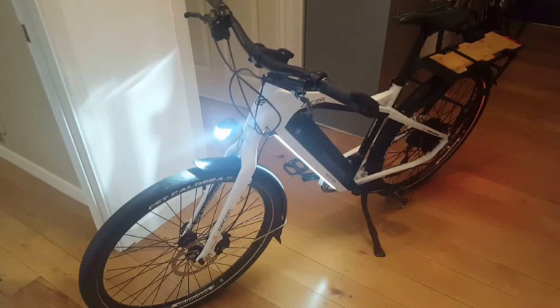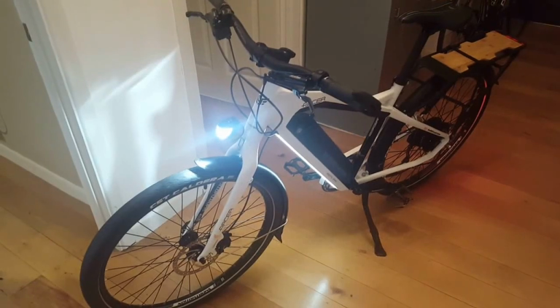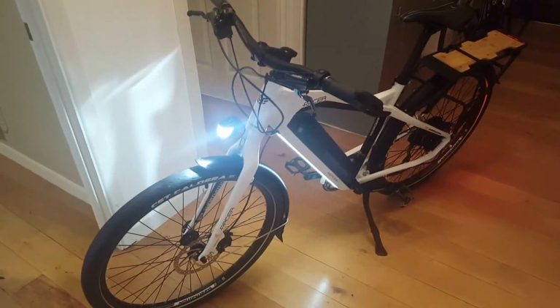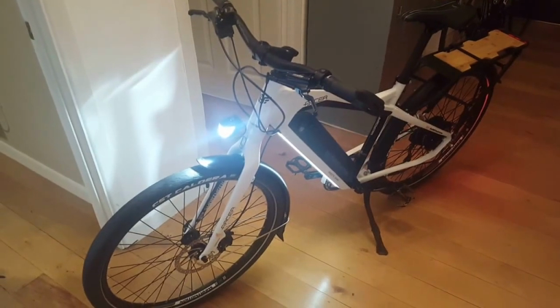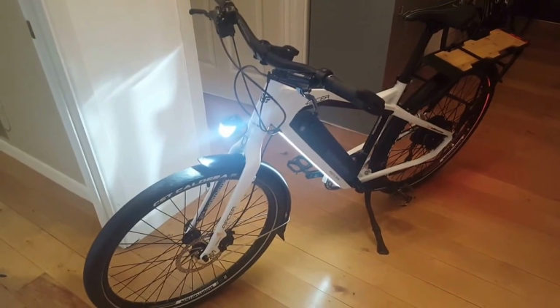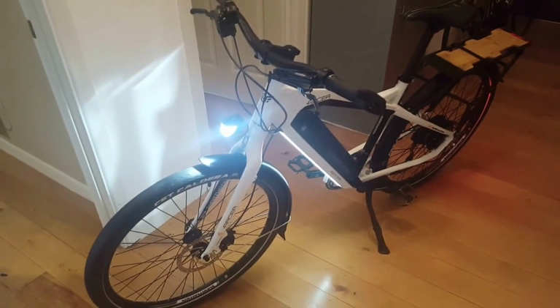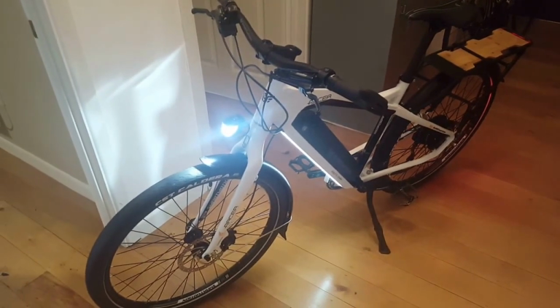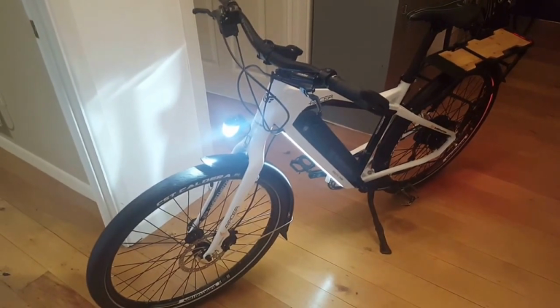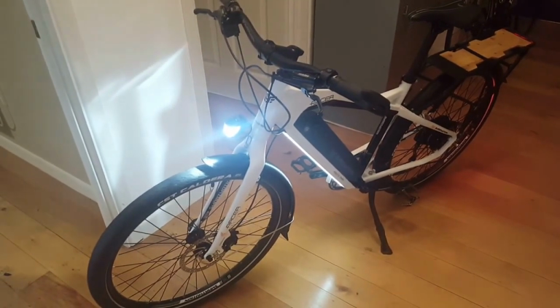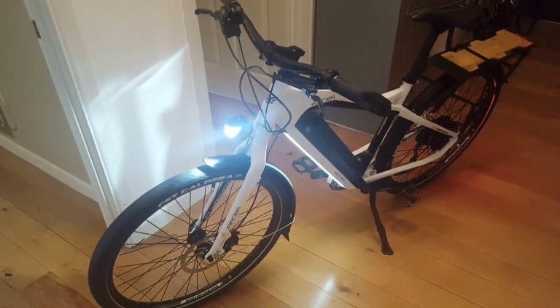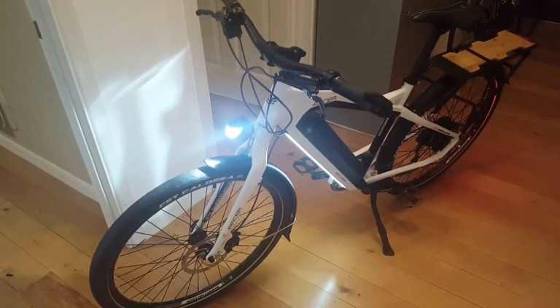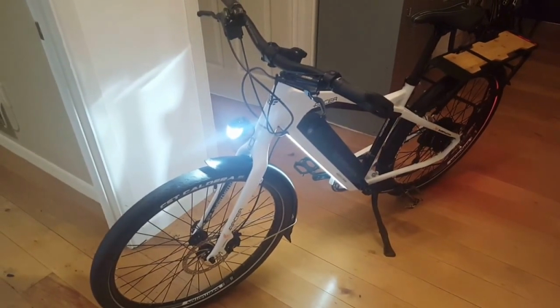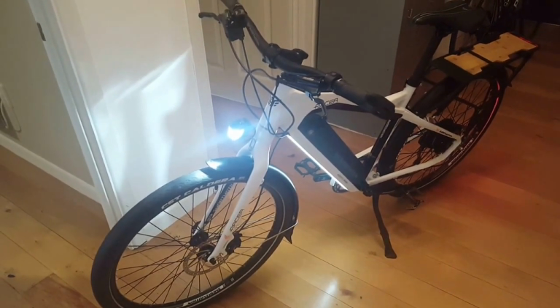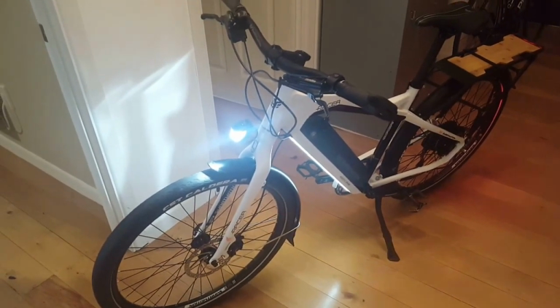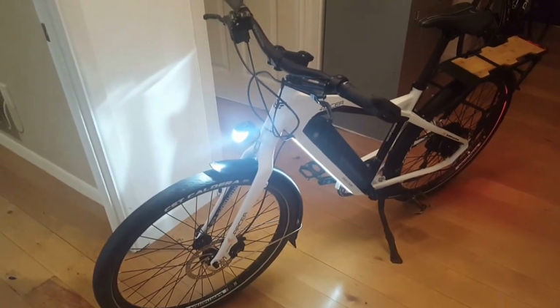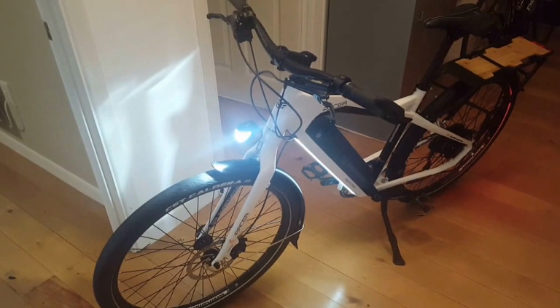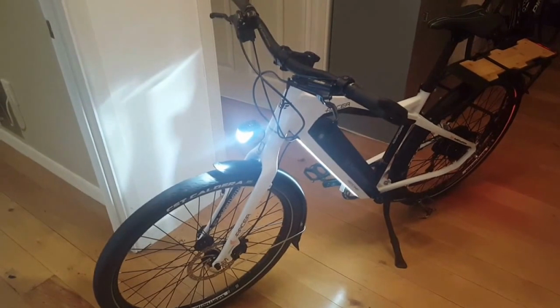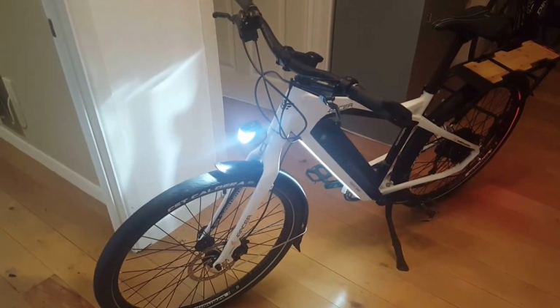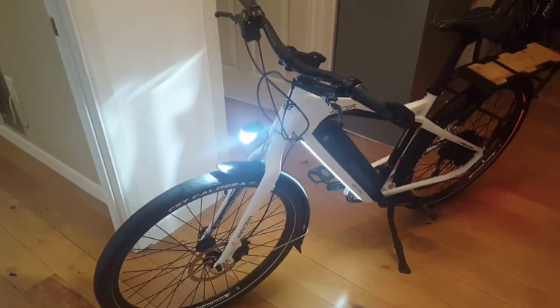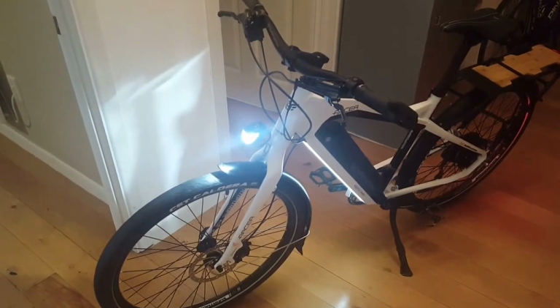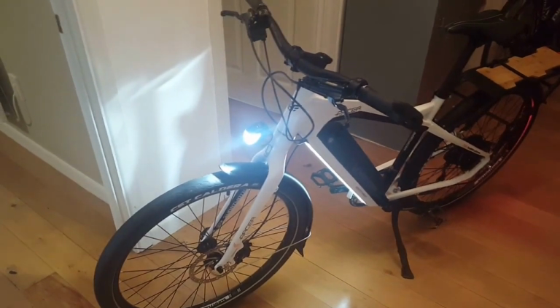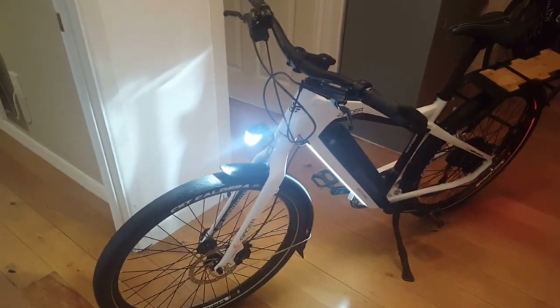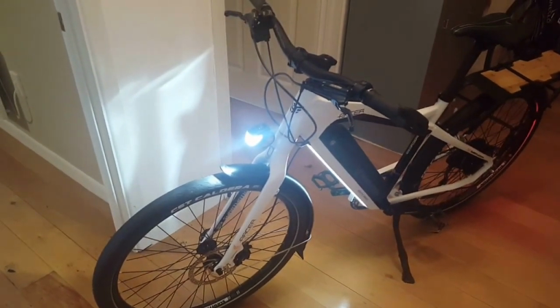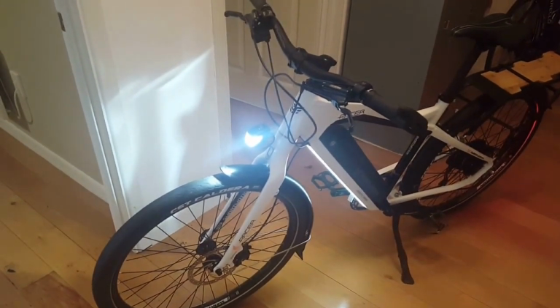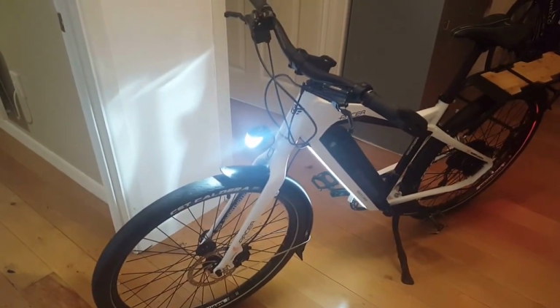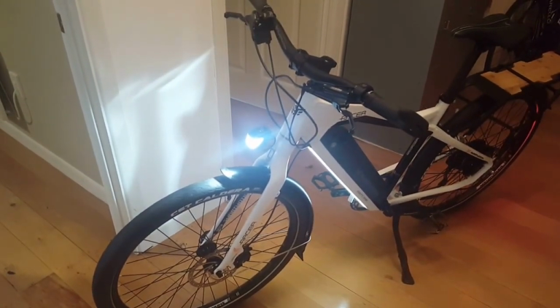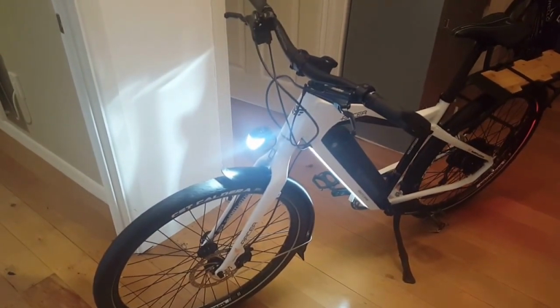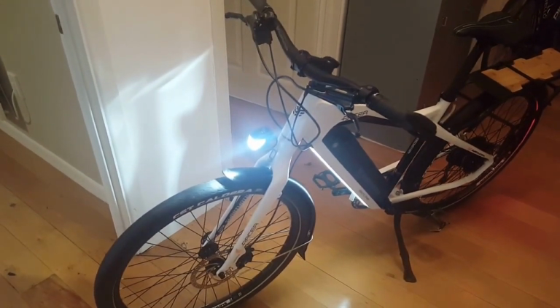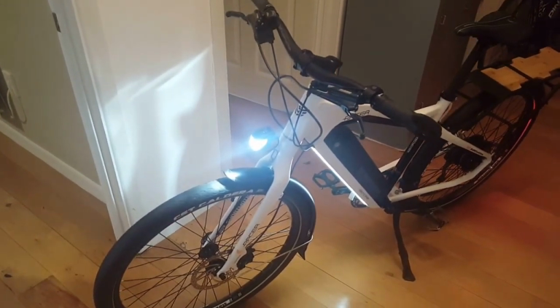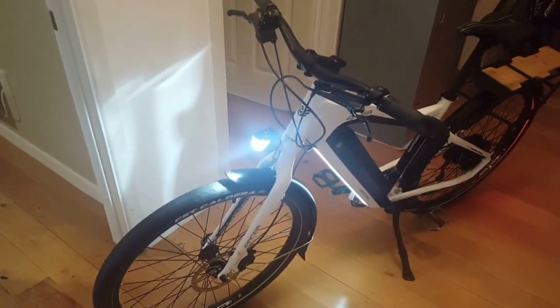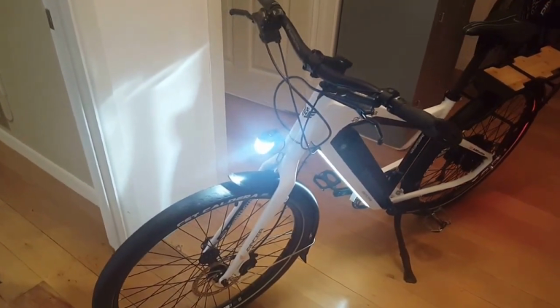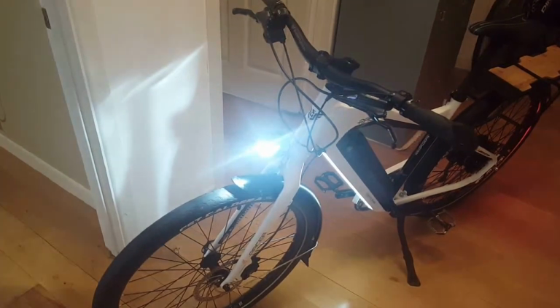Here's a short quick and dirty video taken in my hallway. Rarely have I been so excited about a bike. This is the new Pacer. It is absolutely awesome.